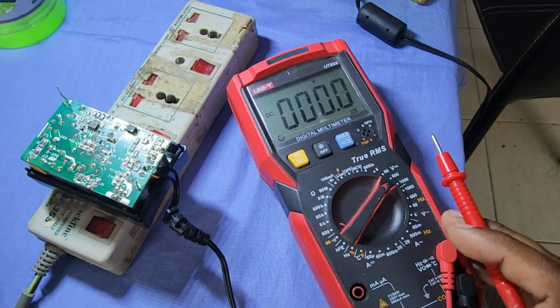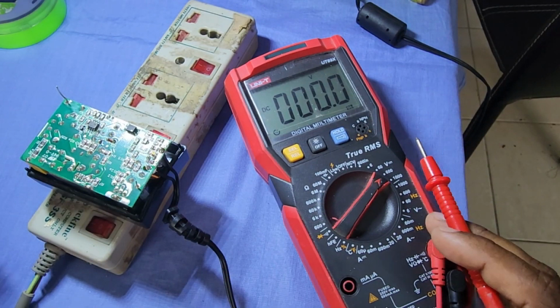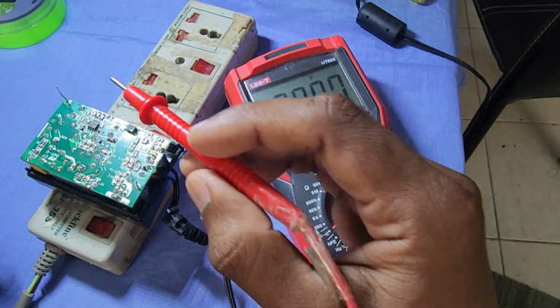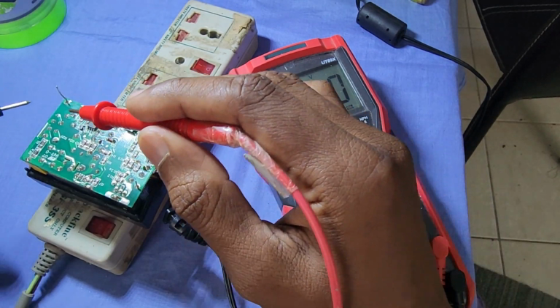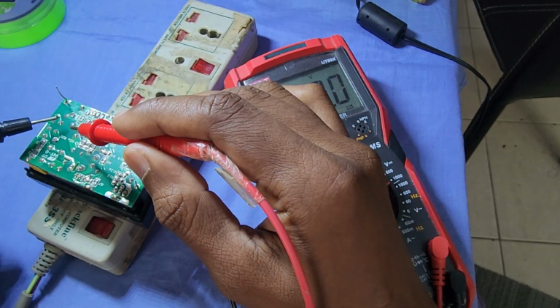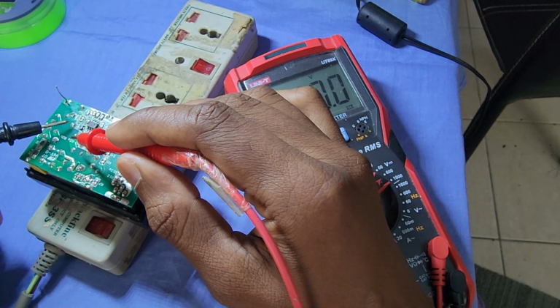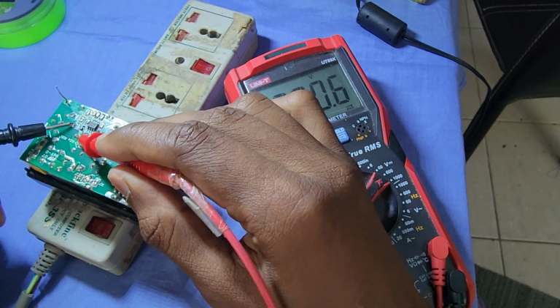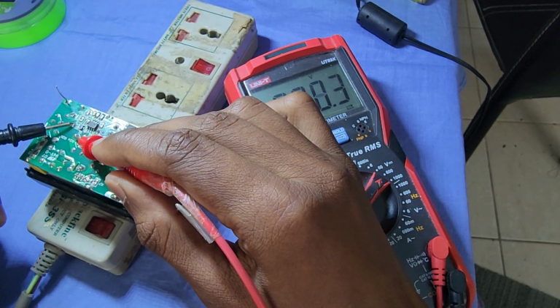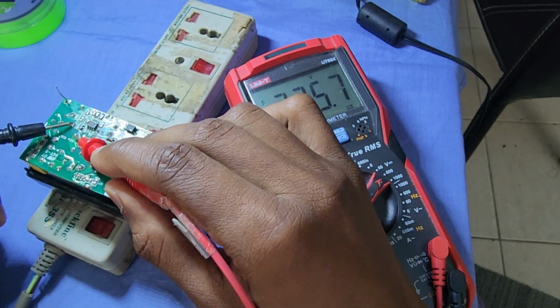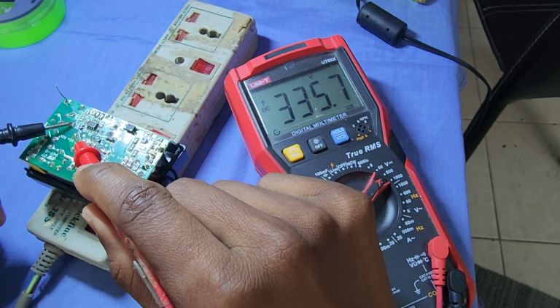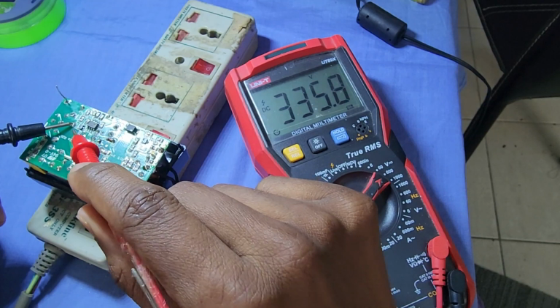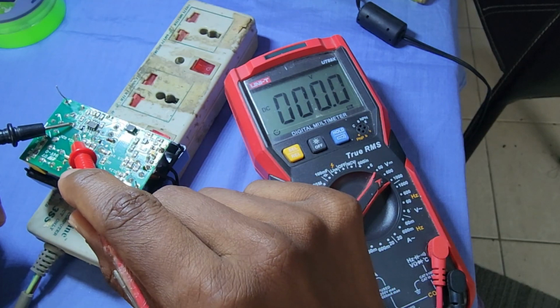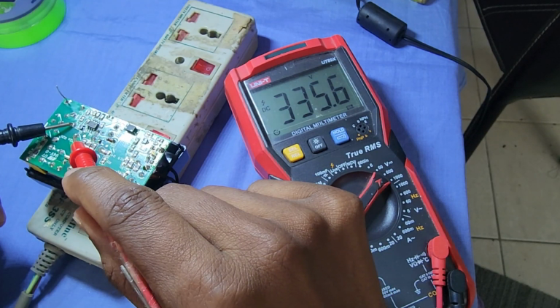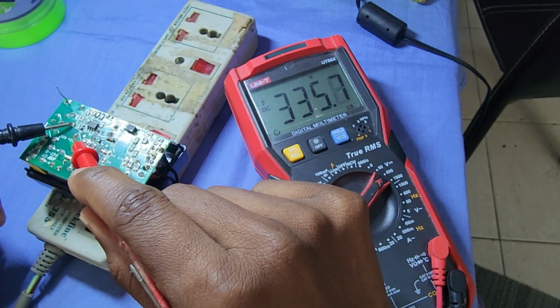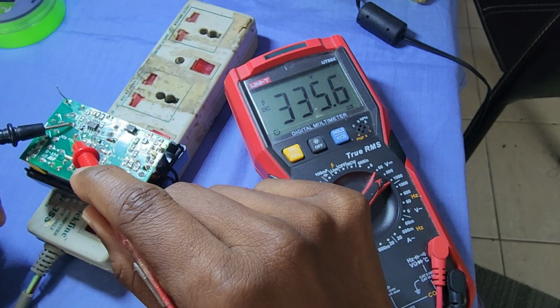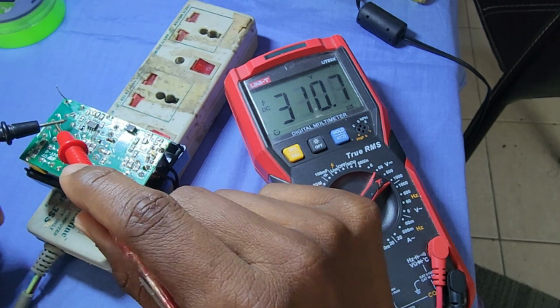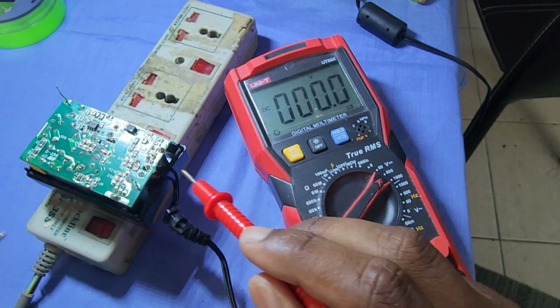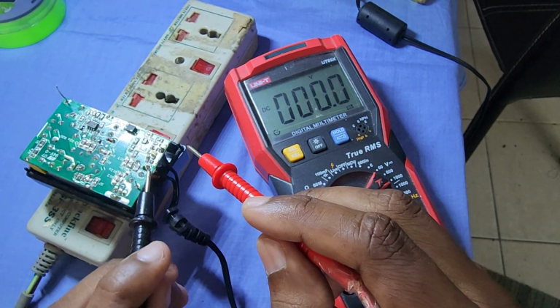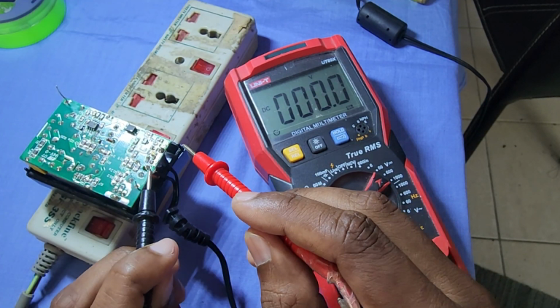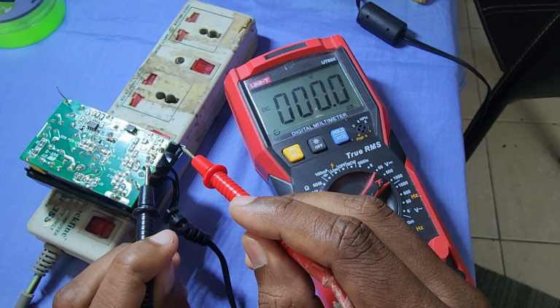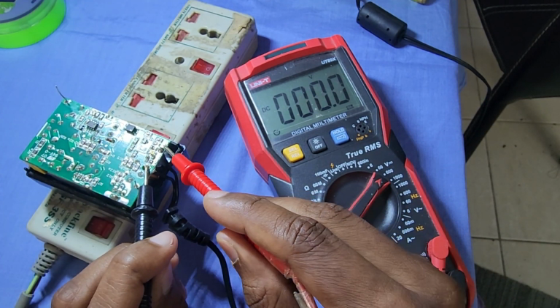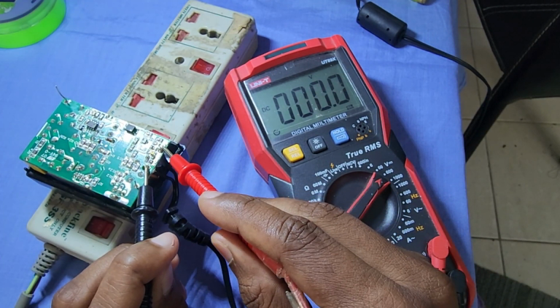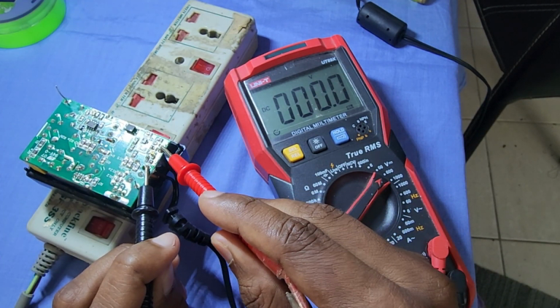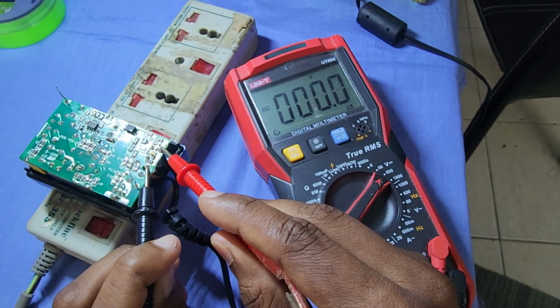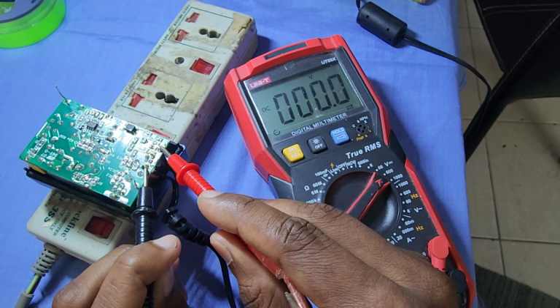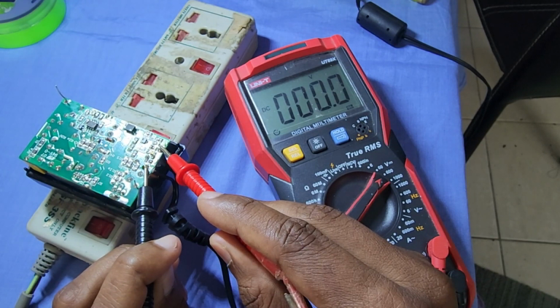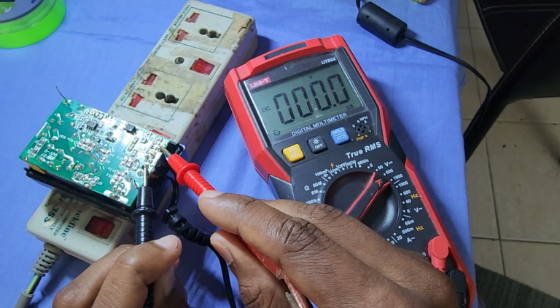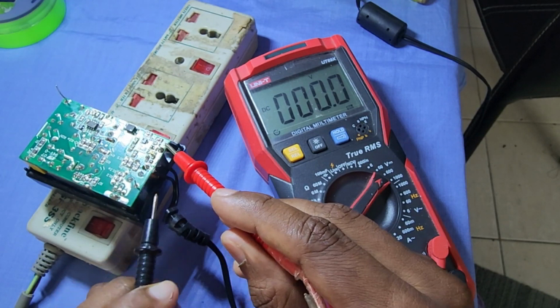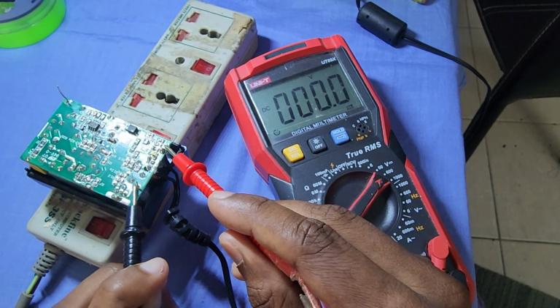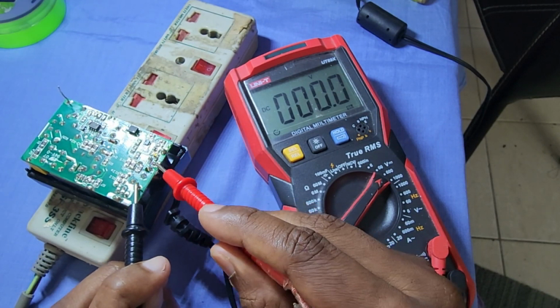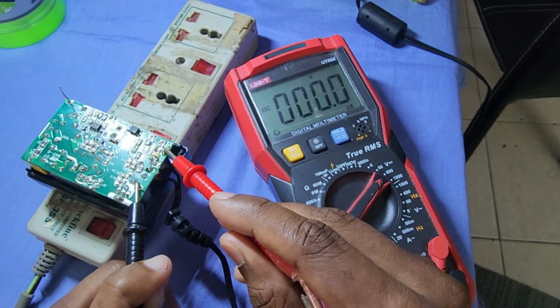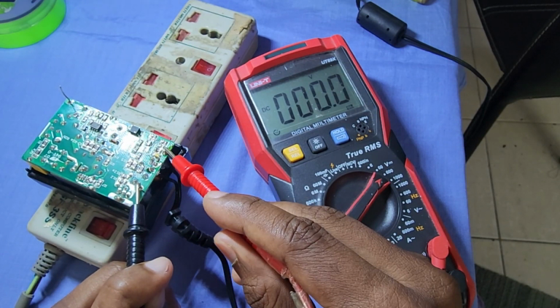Here, we have our input voltage at the main capacitor is 330 volts DC. But the output voltage is 0 volts.